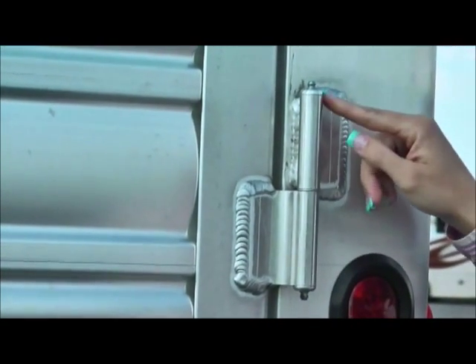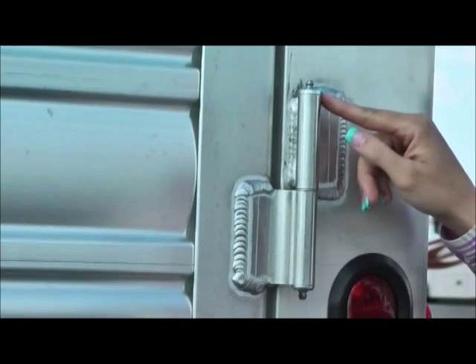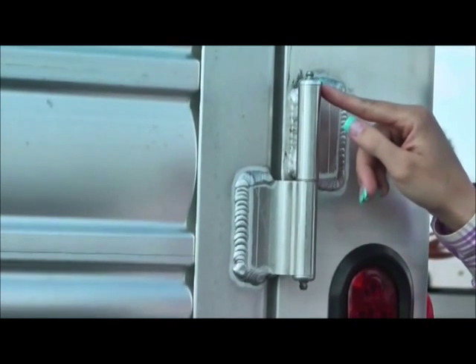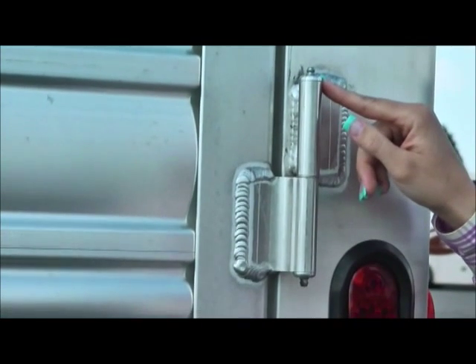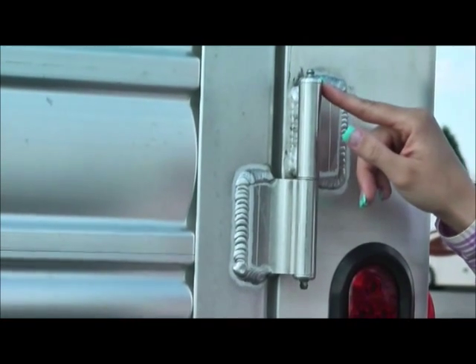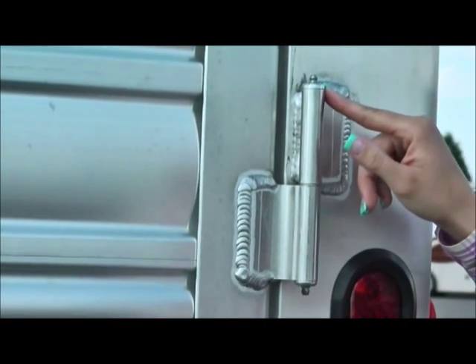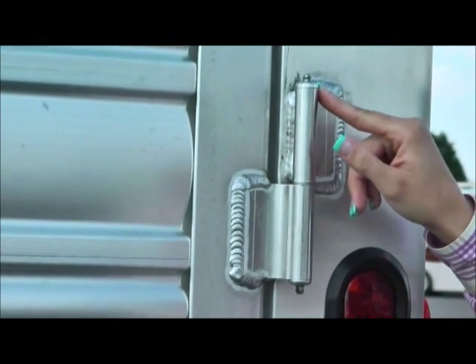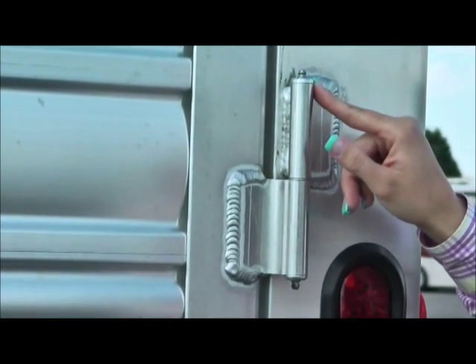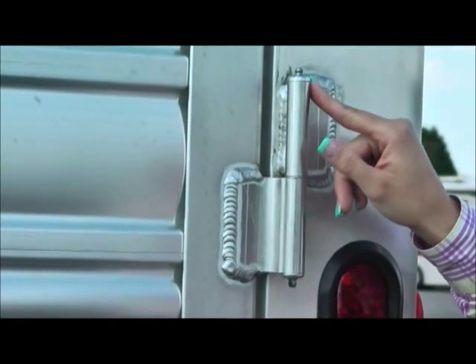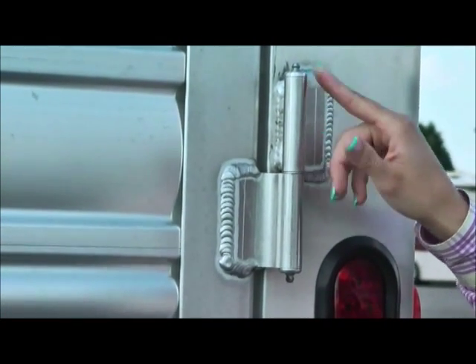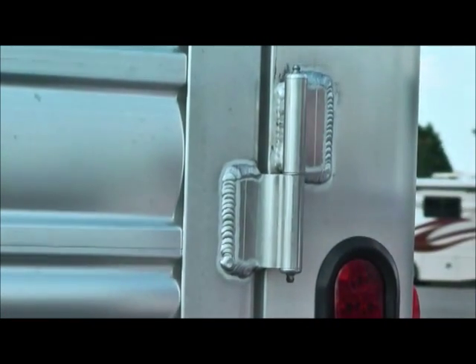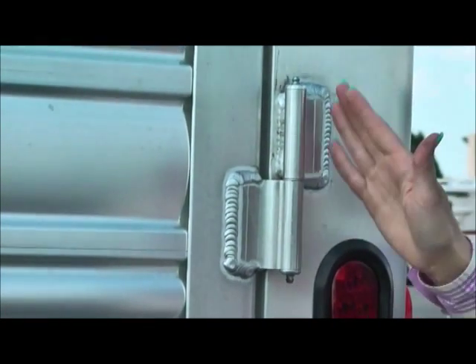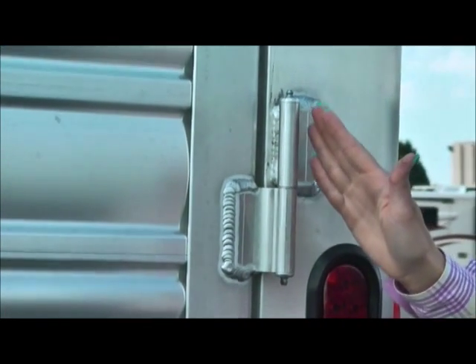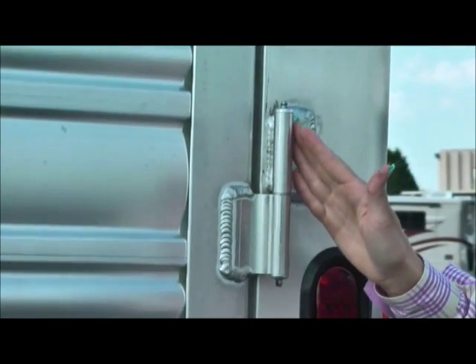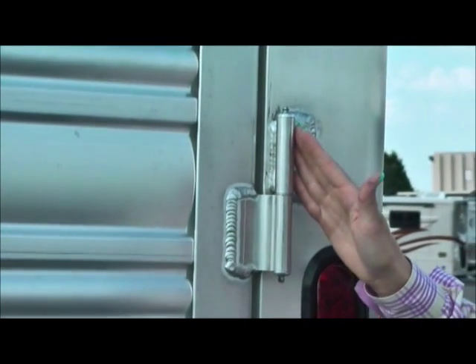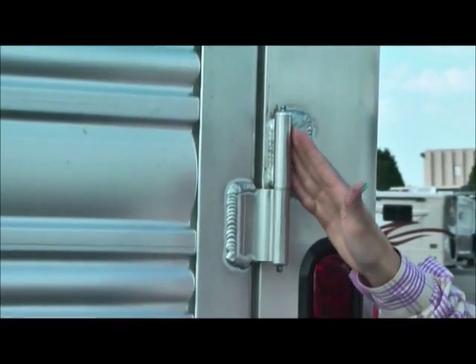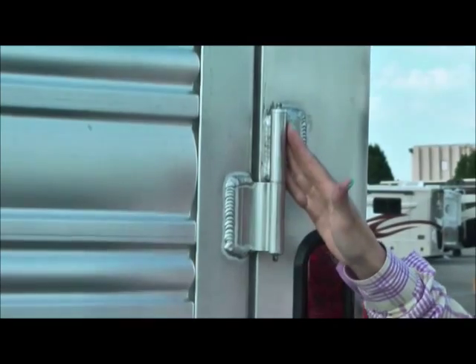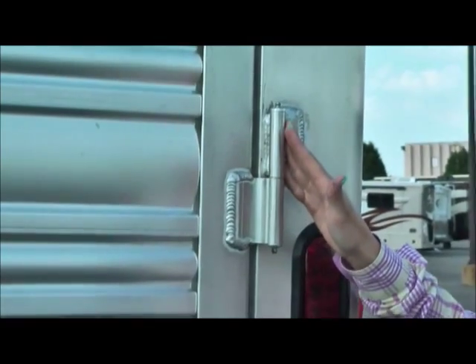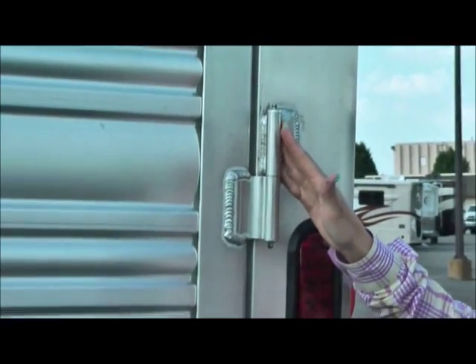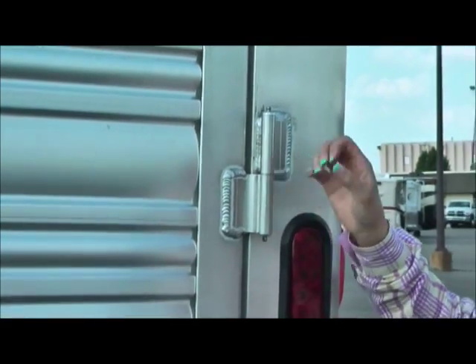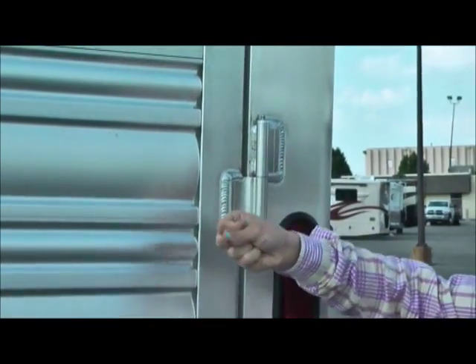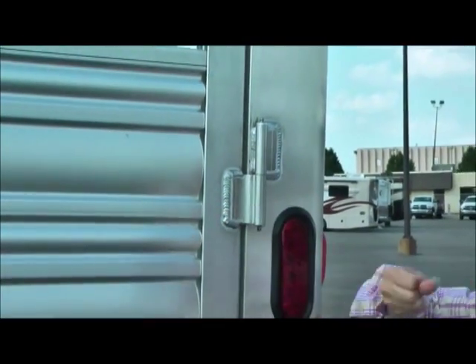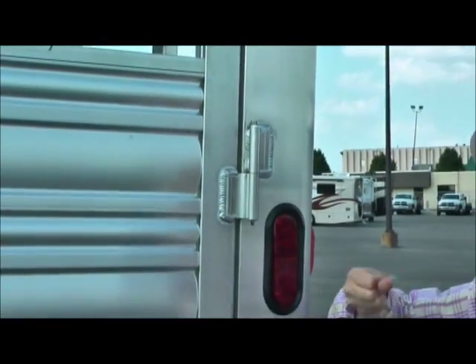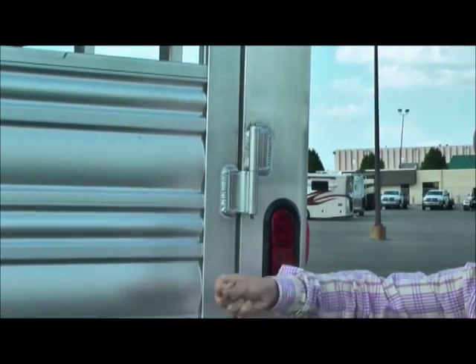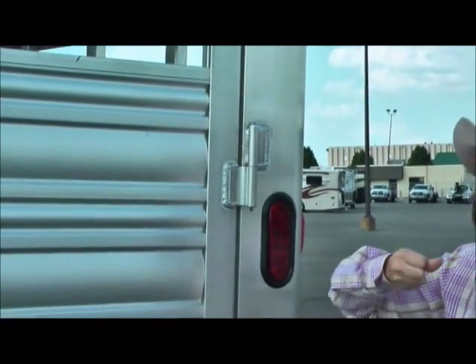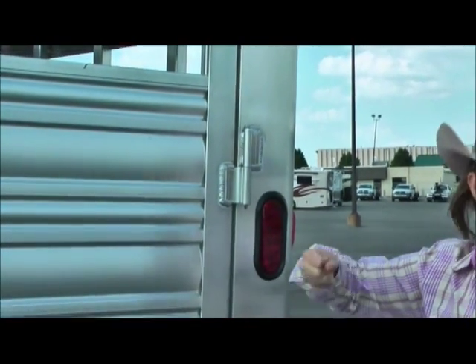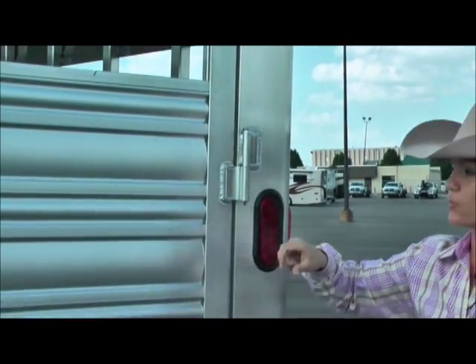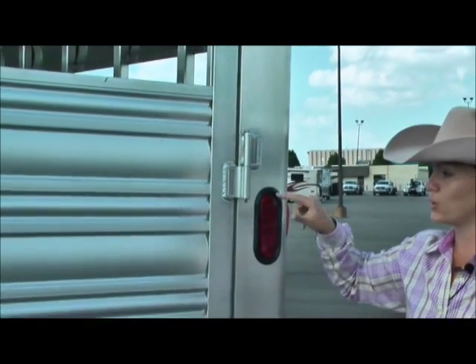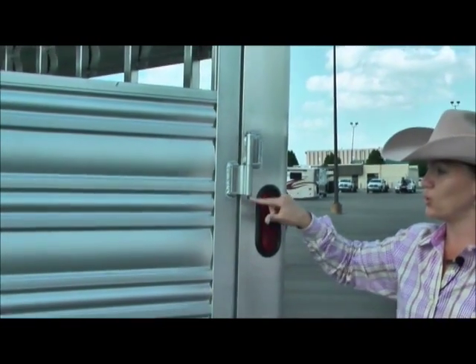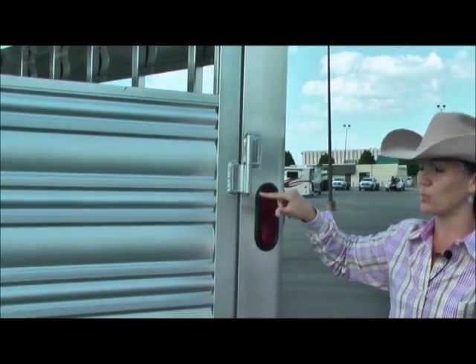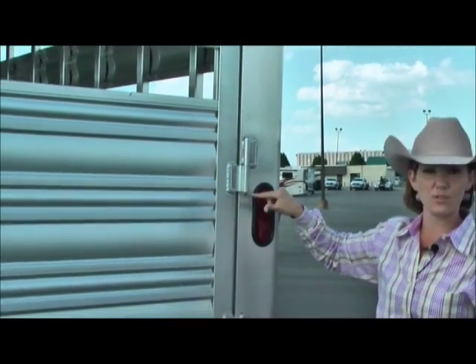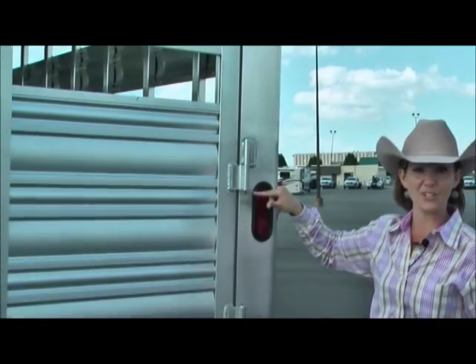Grease certs are standard with Cimarron. Remember, this door is something that you're using day in, day out. You don't want those hinges seizing up on you, so this is a hugely important factor.